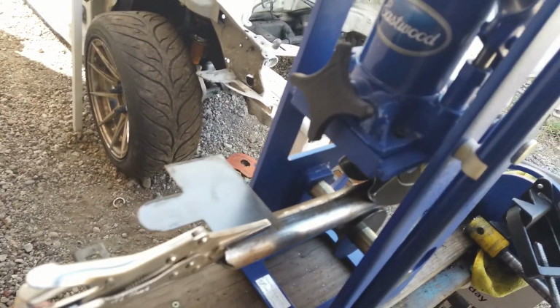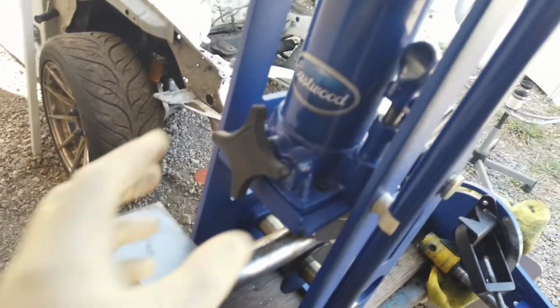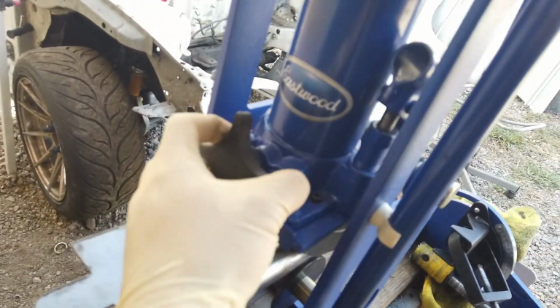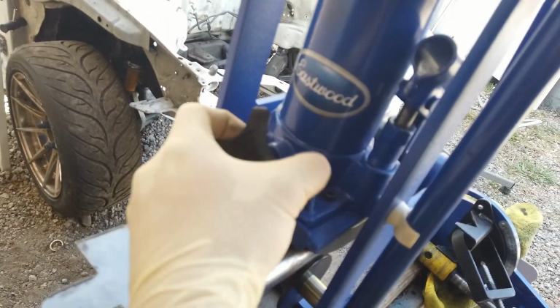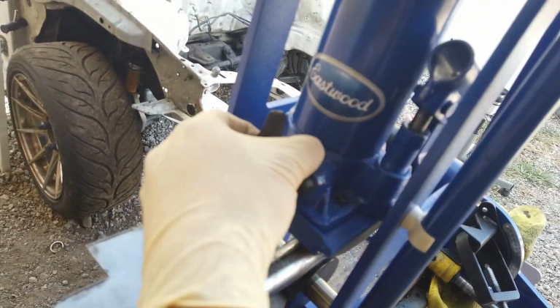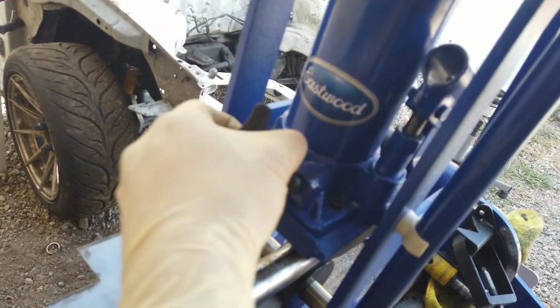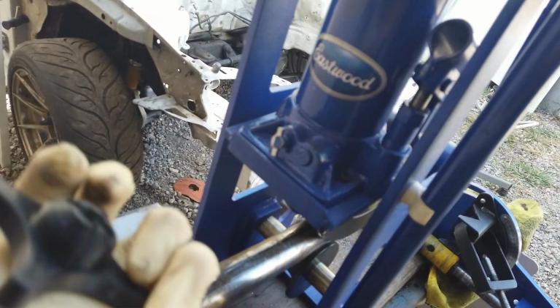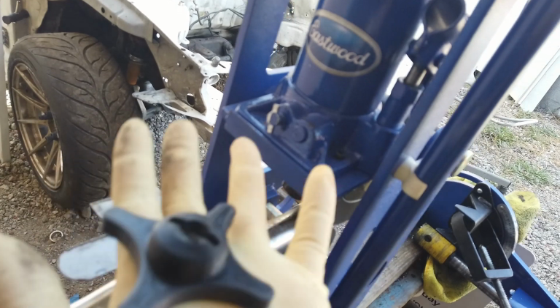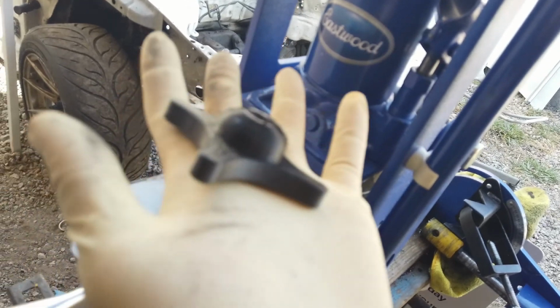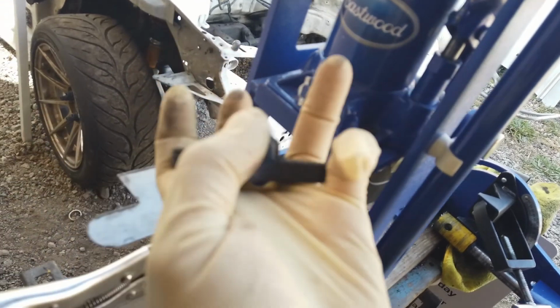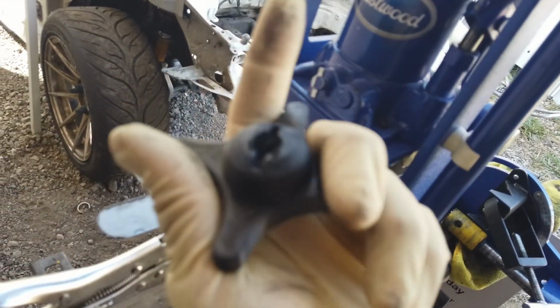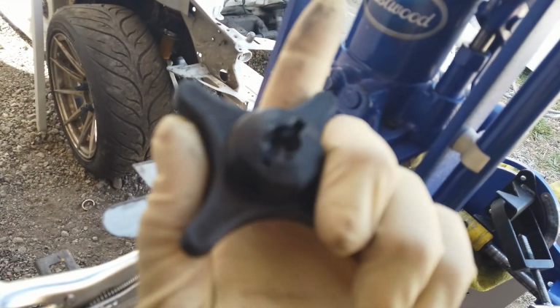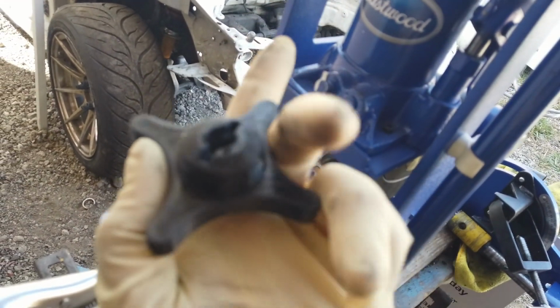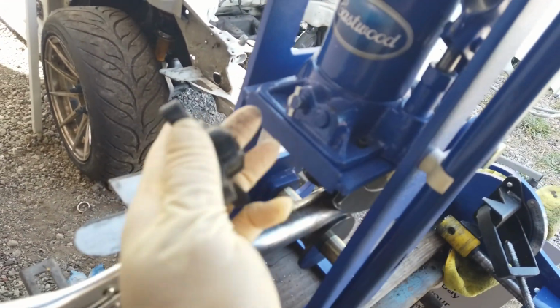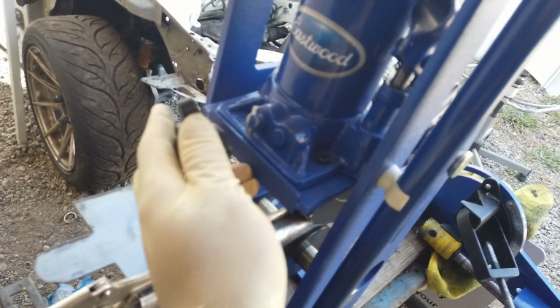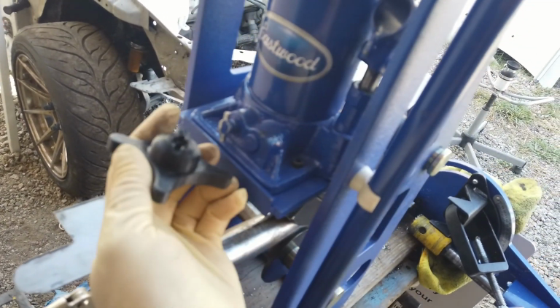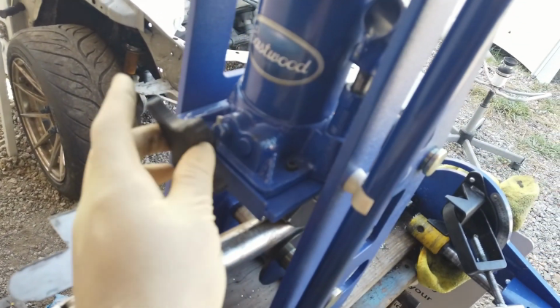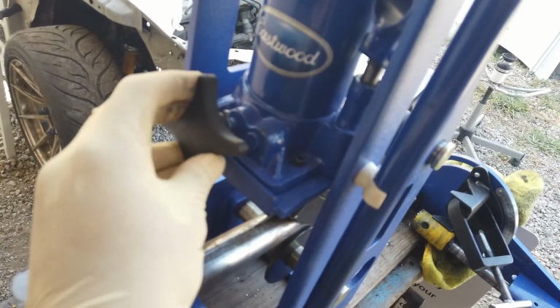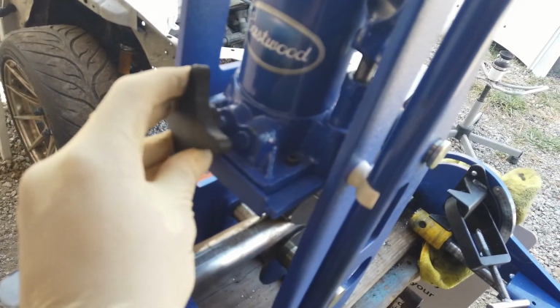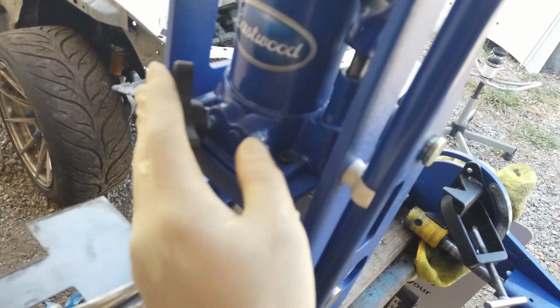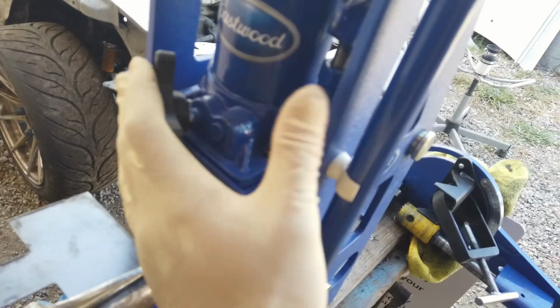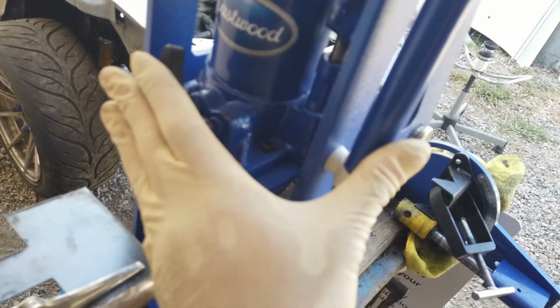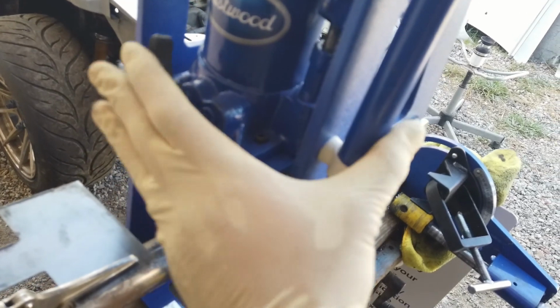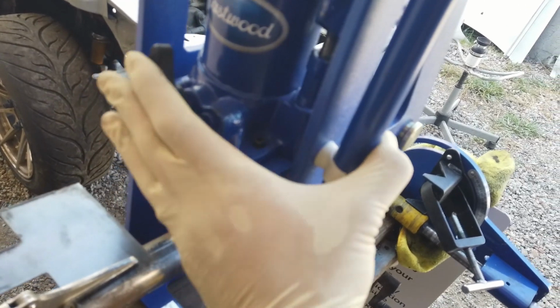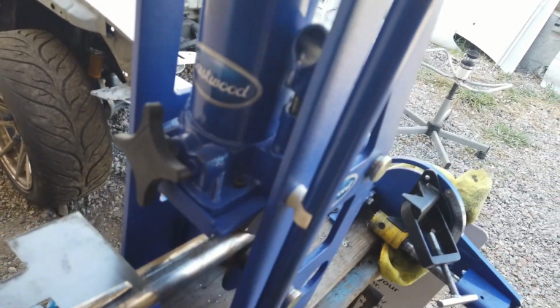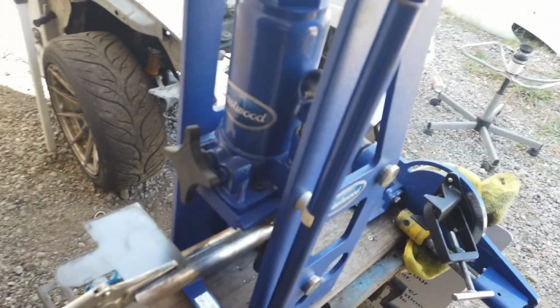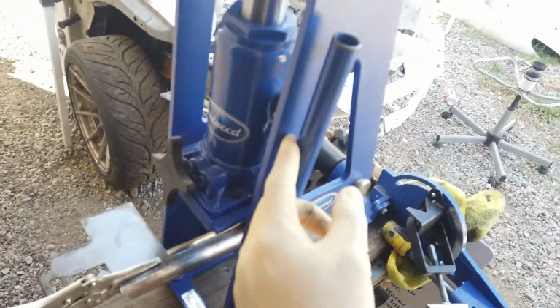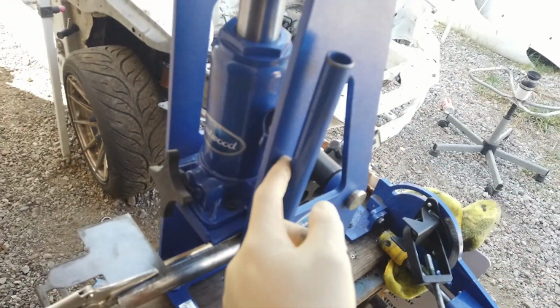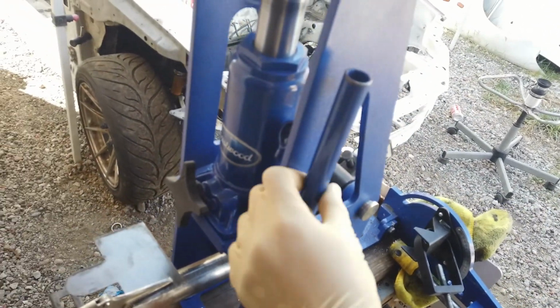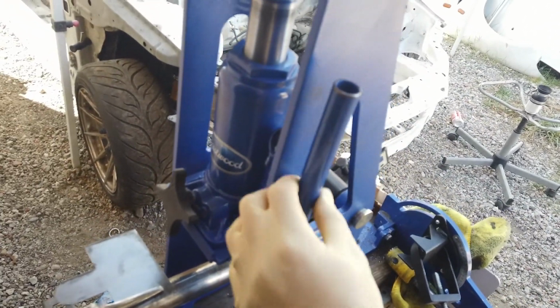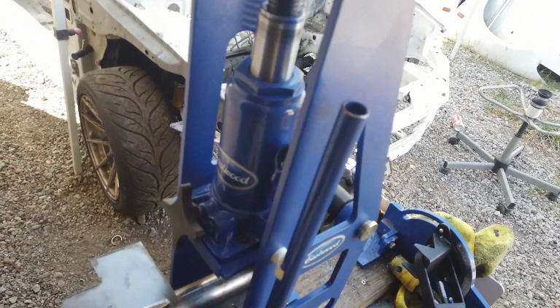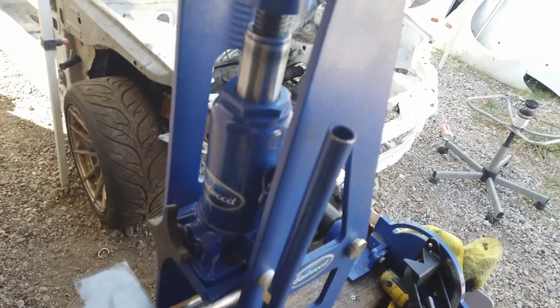By the way, I printed a knob to easily release the pressure from the bottle jack every time when I finish a bend. That saves a lot of time versus using the rod.